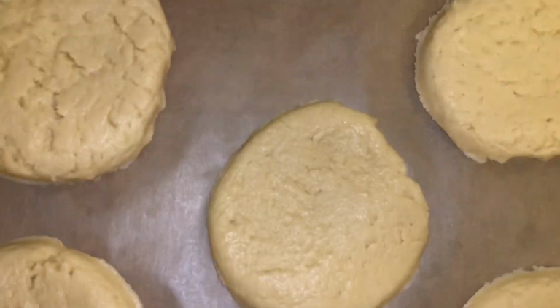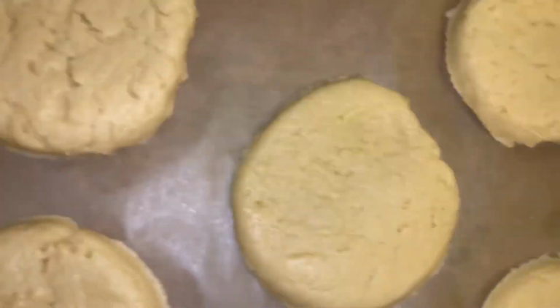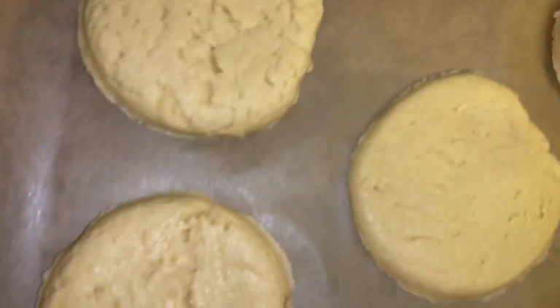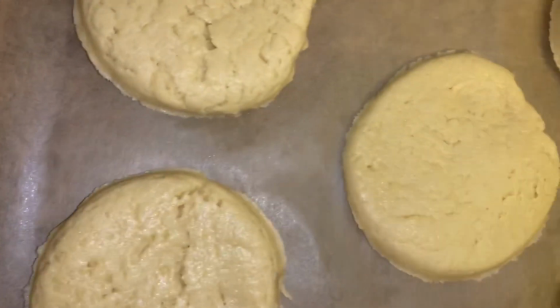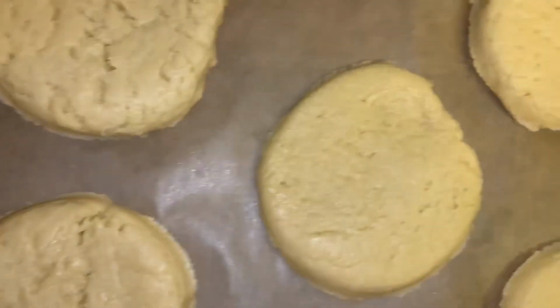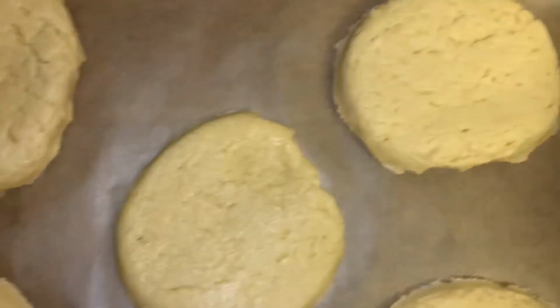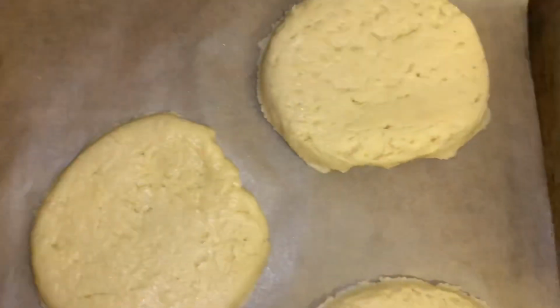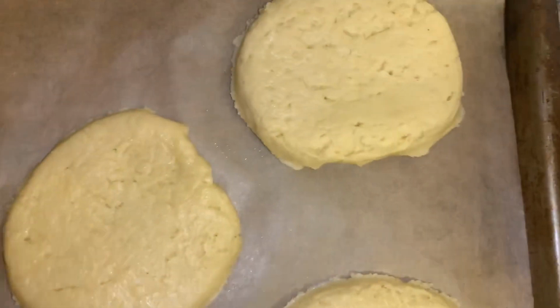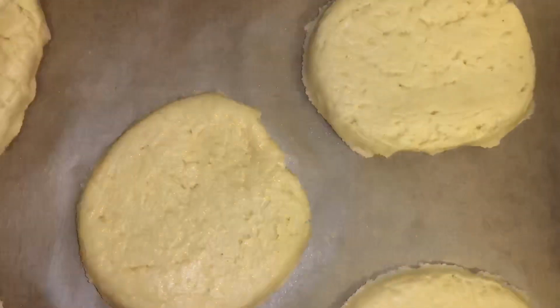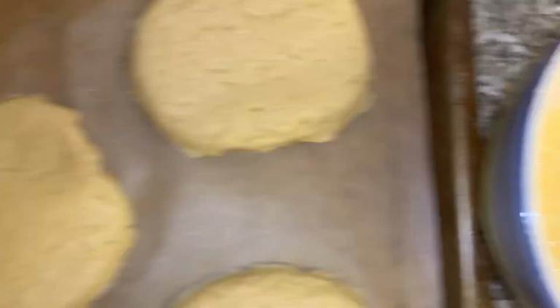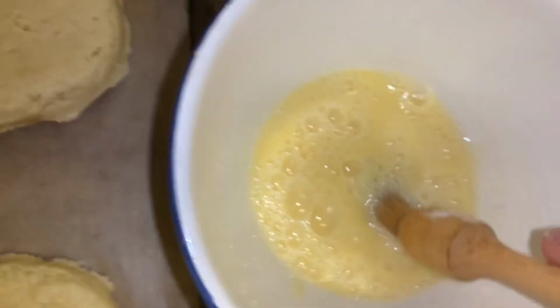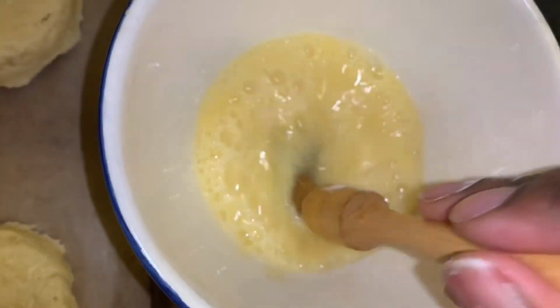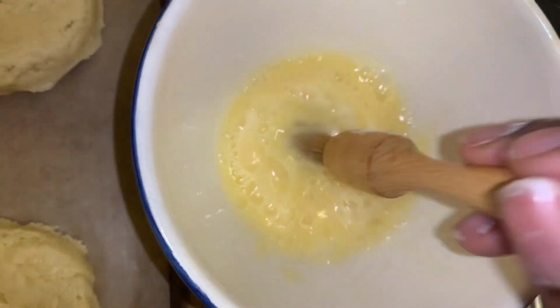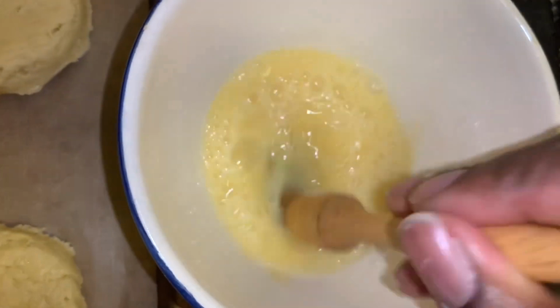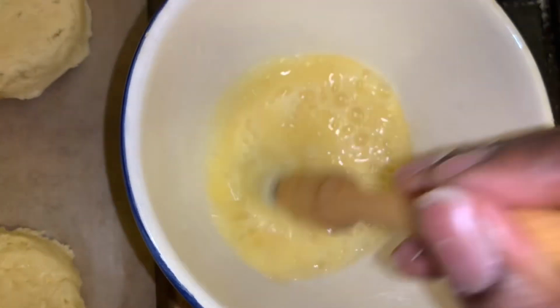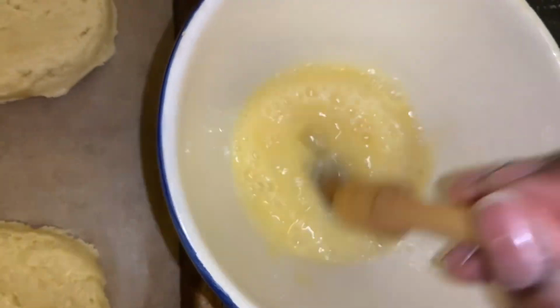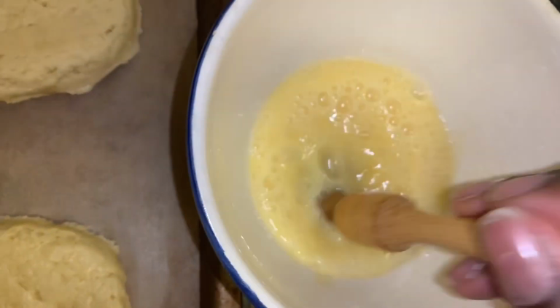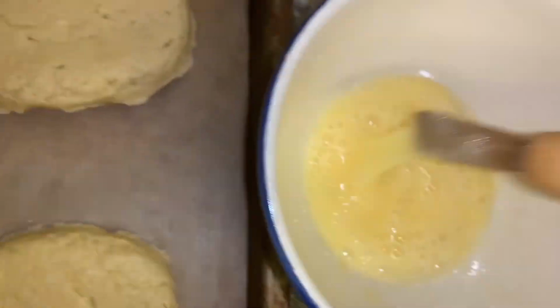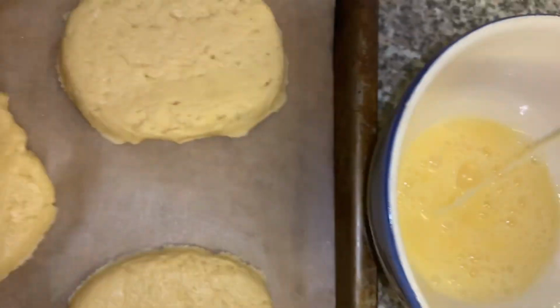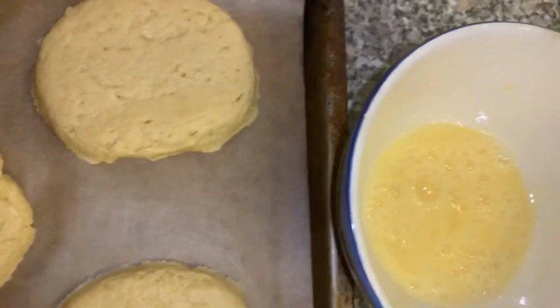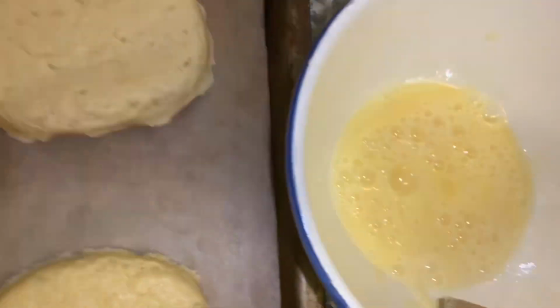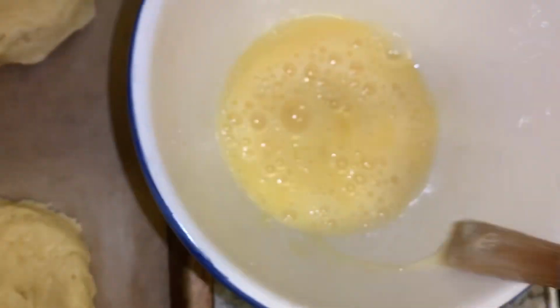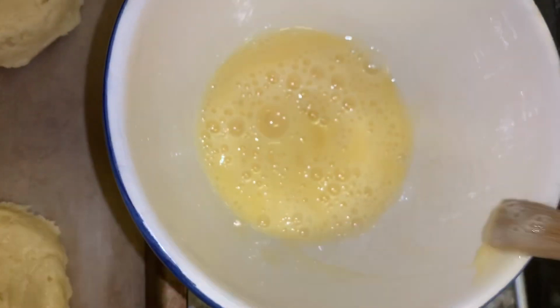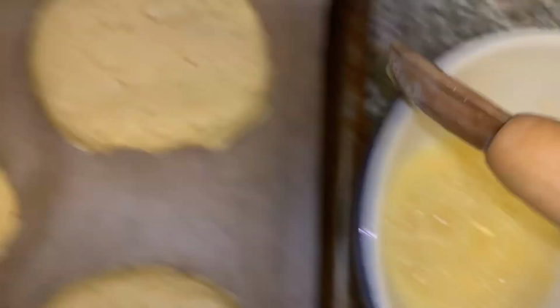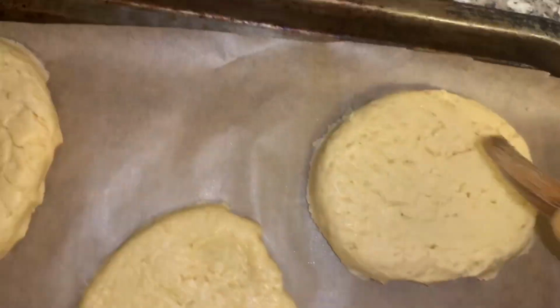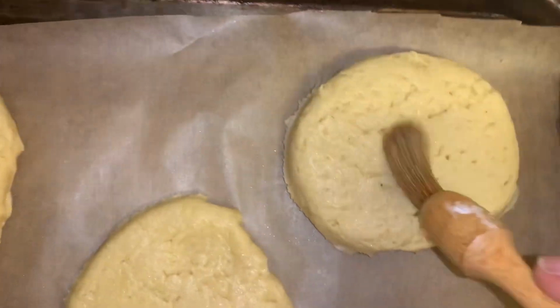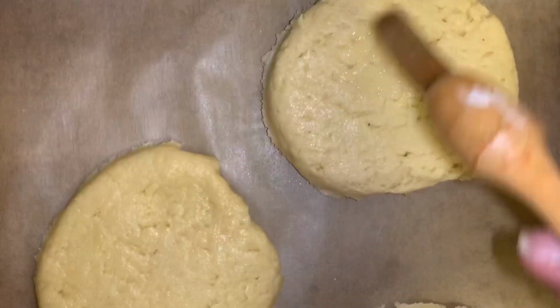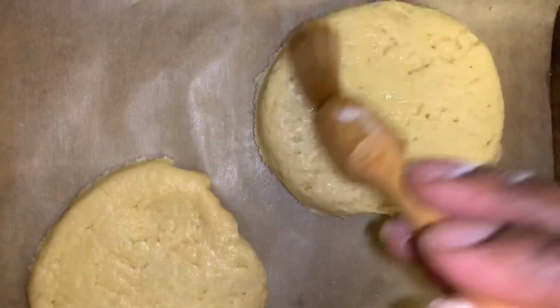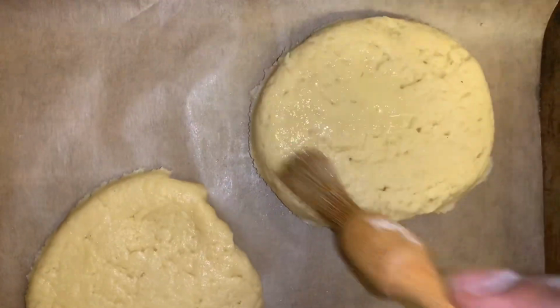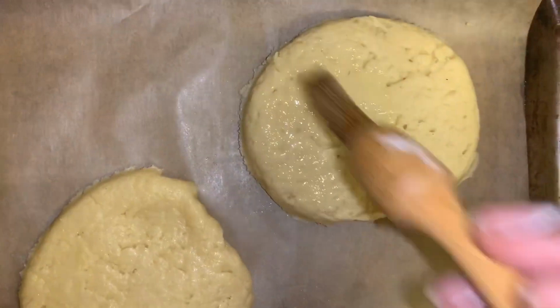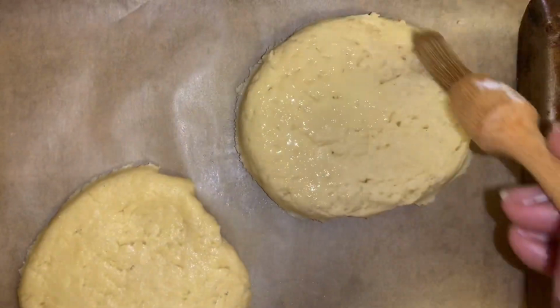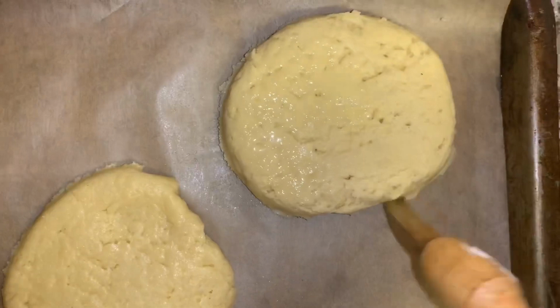I managed to get about five jumbo scones. If you make them smaller you can probably get about ten. I've got egg wash here with egg and a bit of water — I'm just going to brush the tops of the scones. This will ensure they get that nice golden color when they come out of the oven.